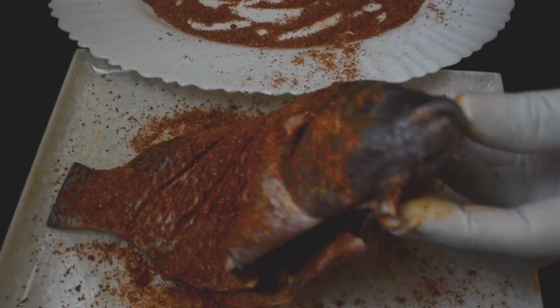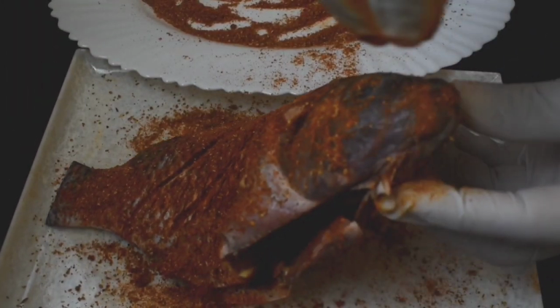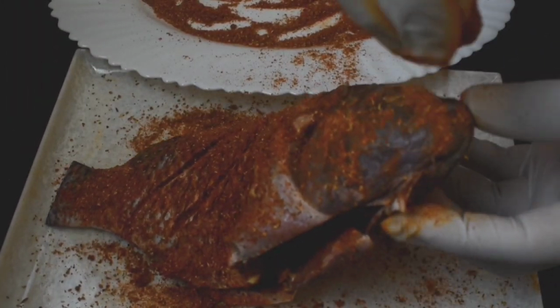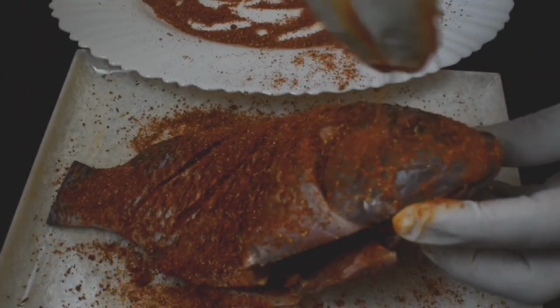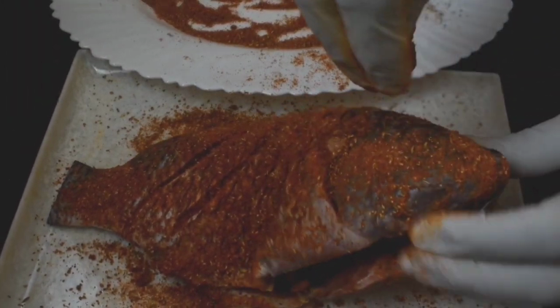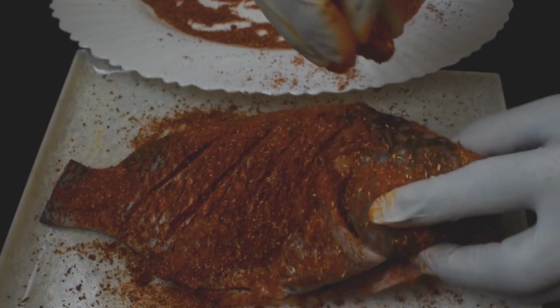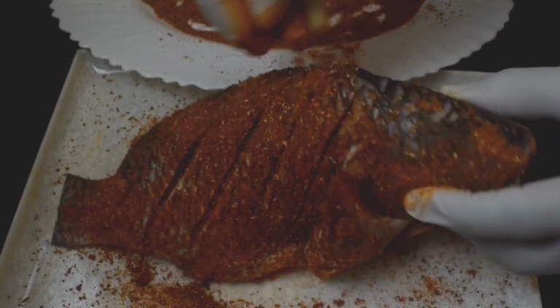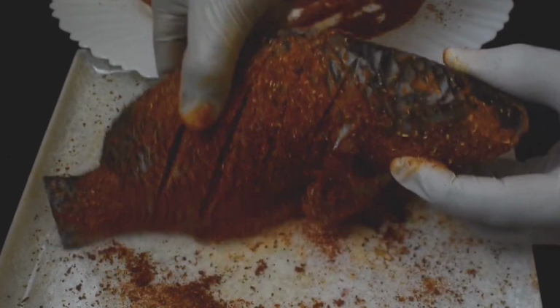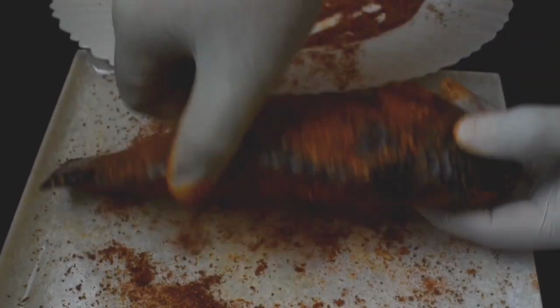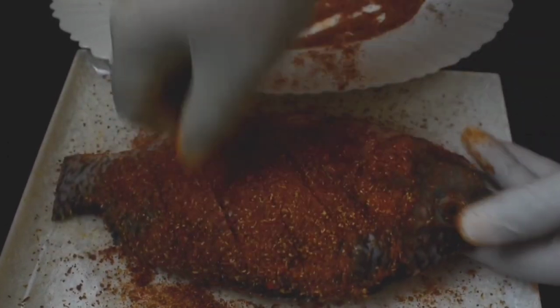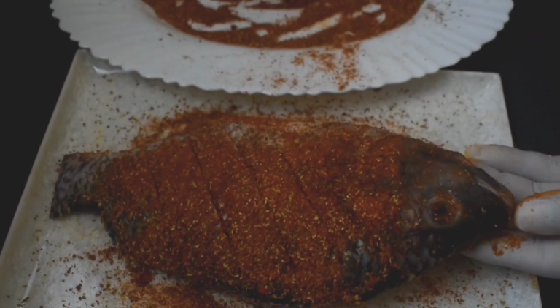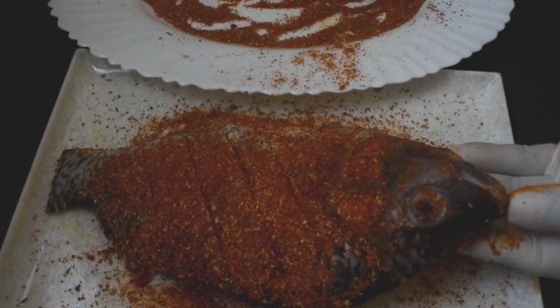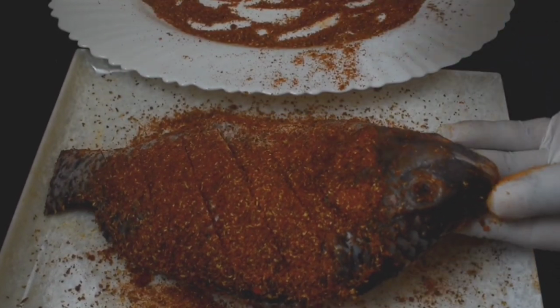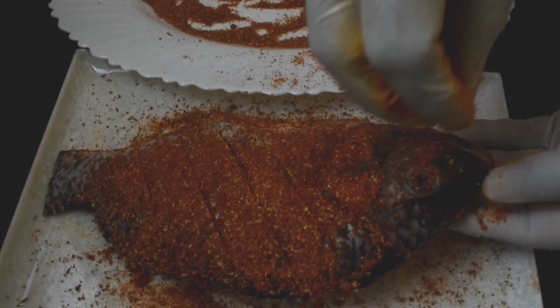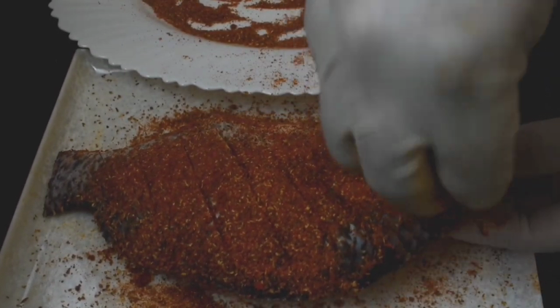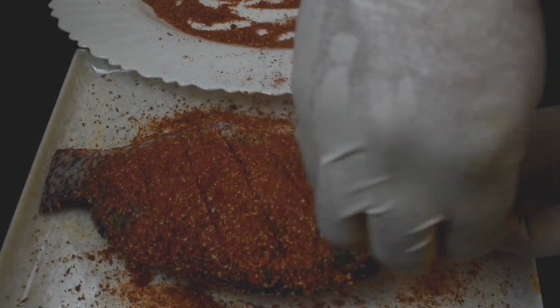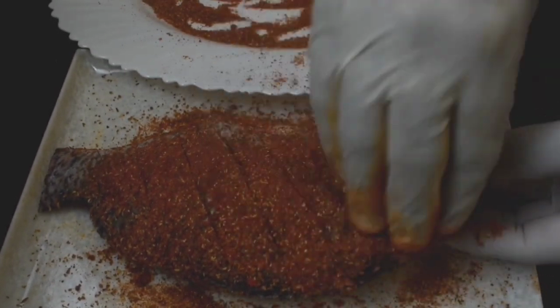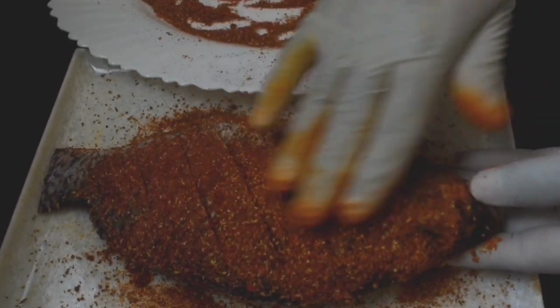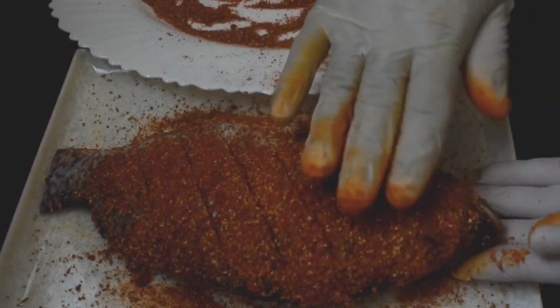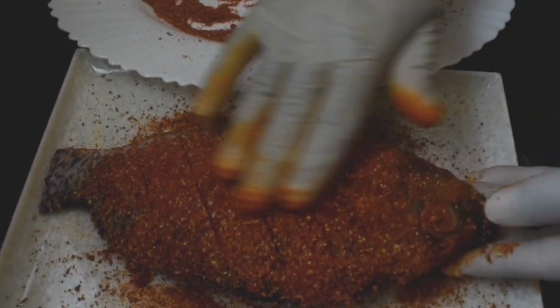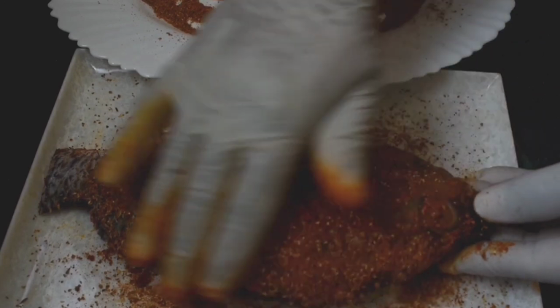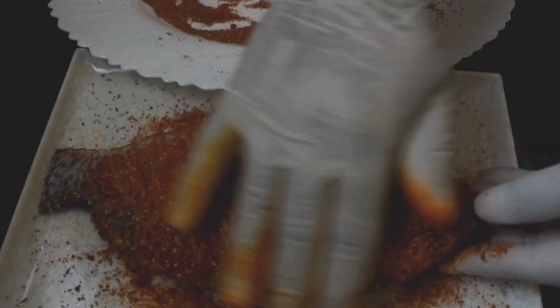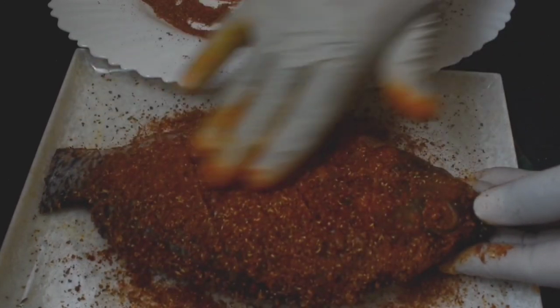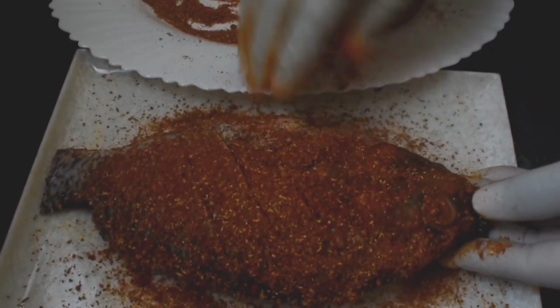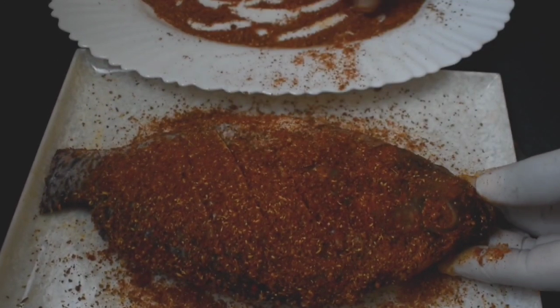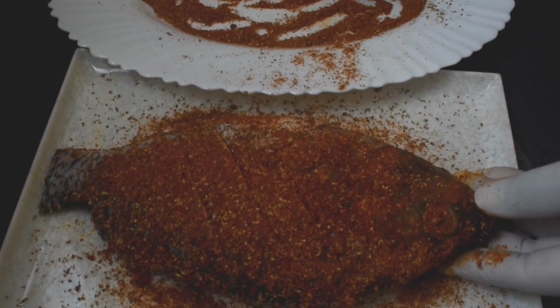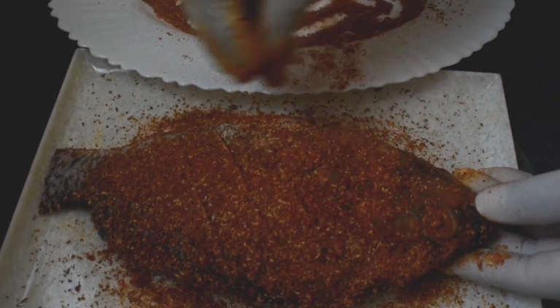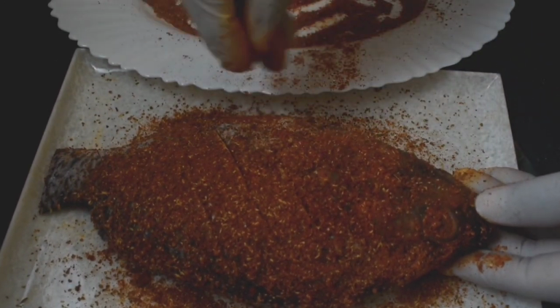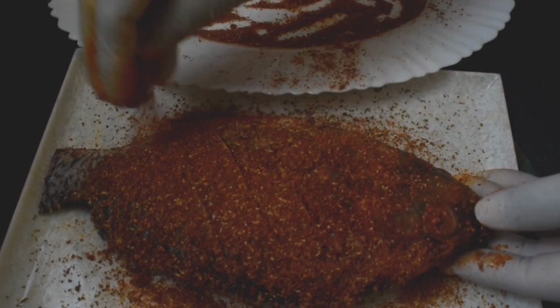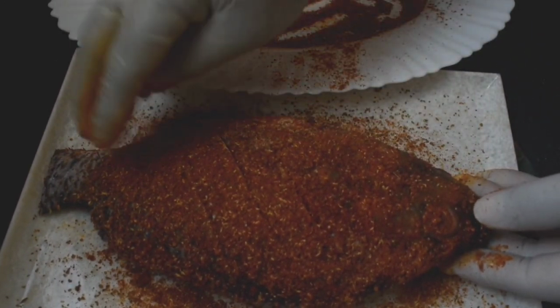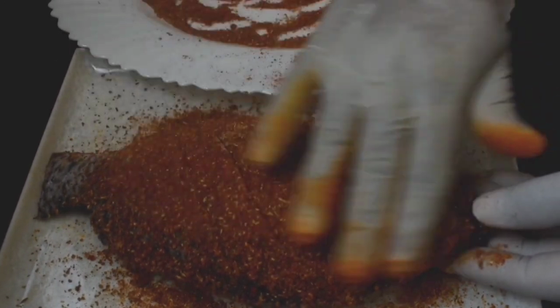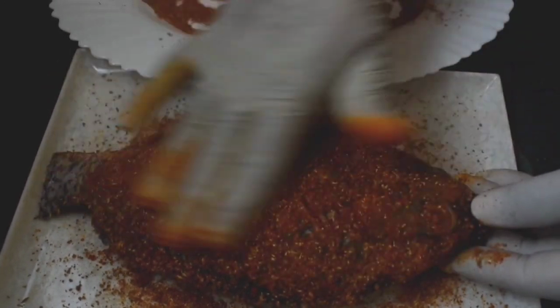The fish is on the side. We will cook the fish properly — that's why we should cook the fish carefully on both sides.